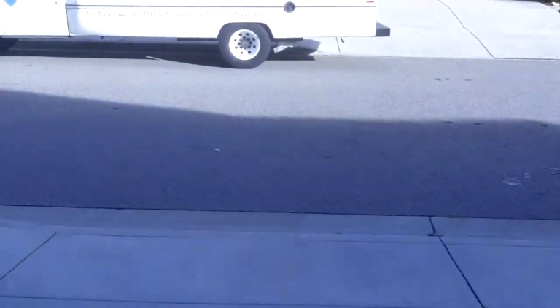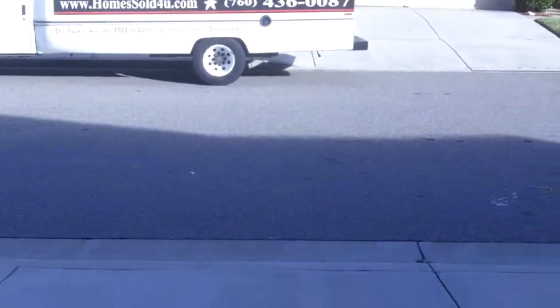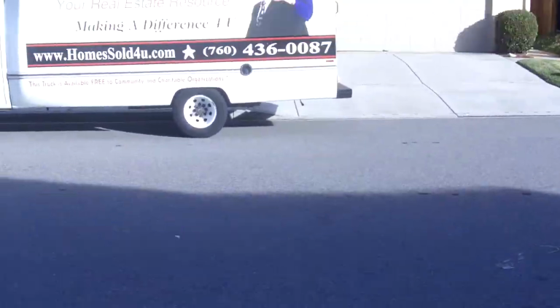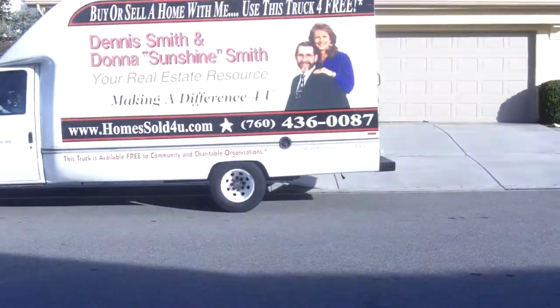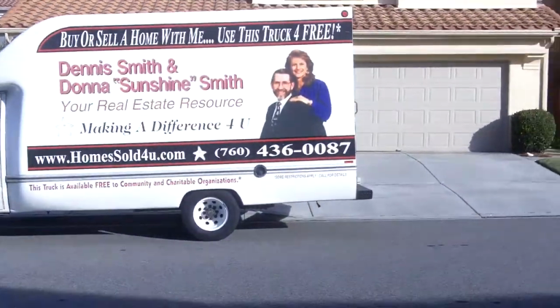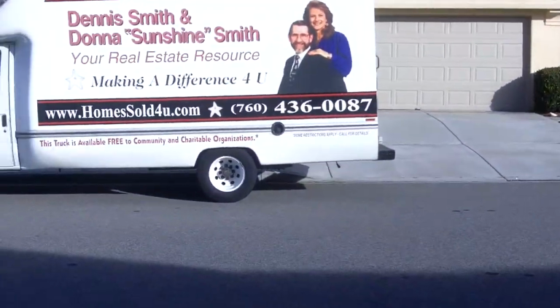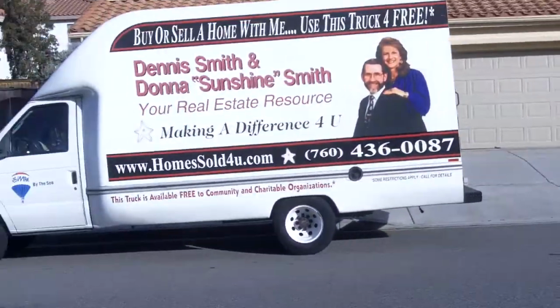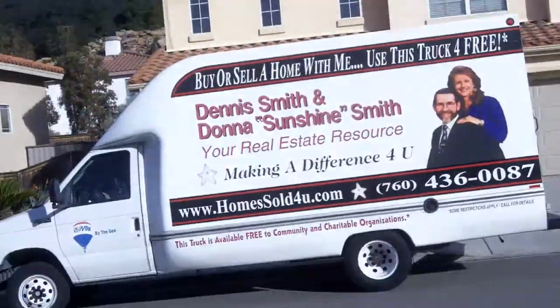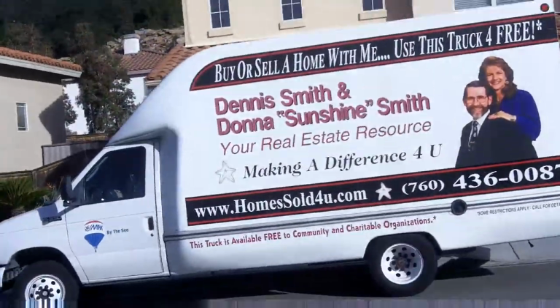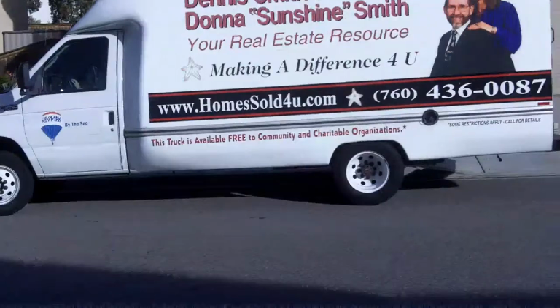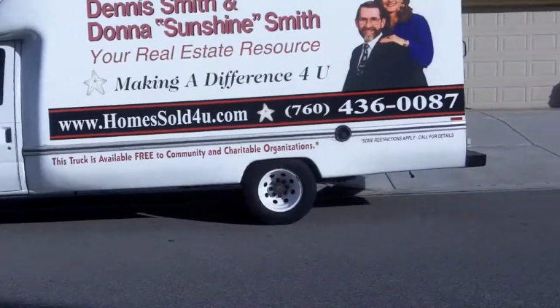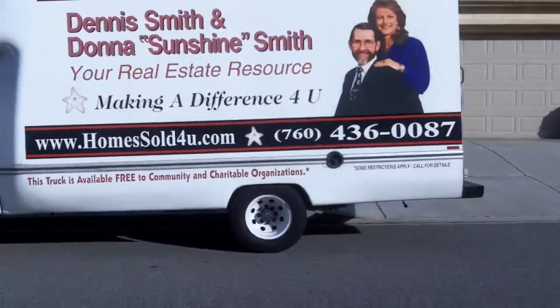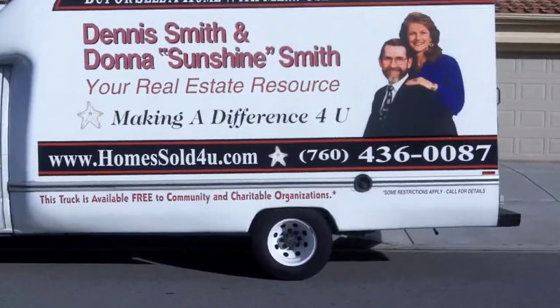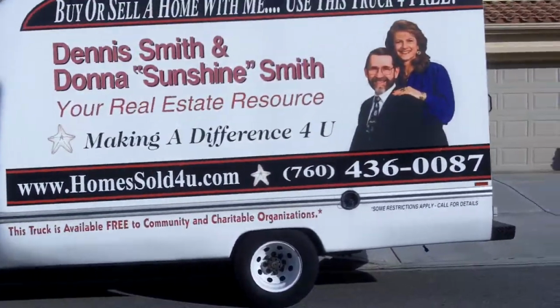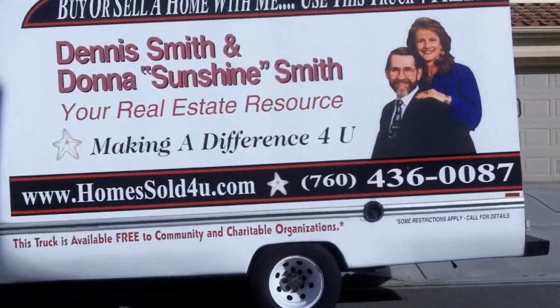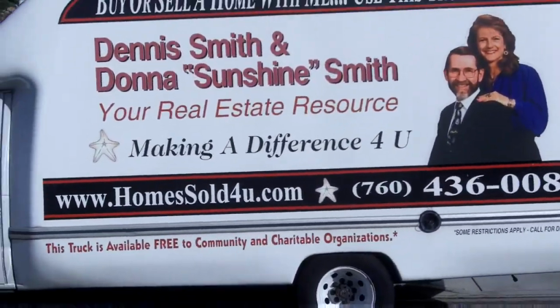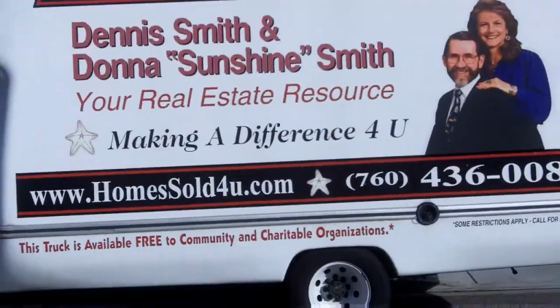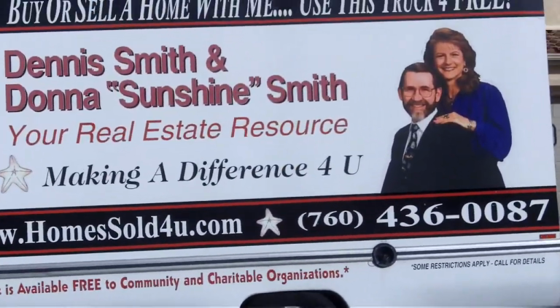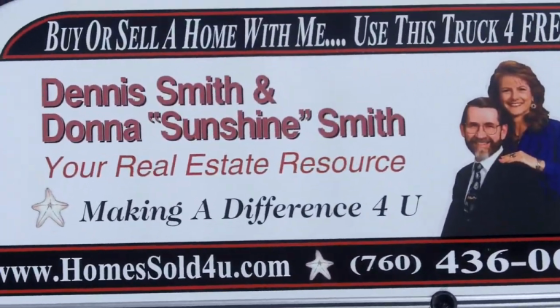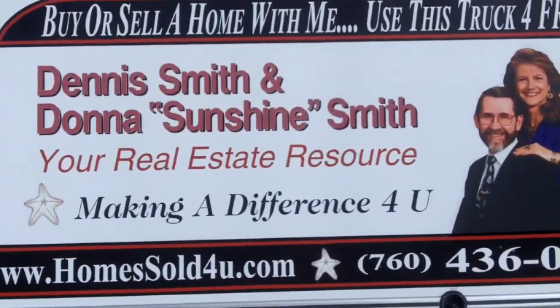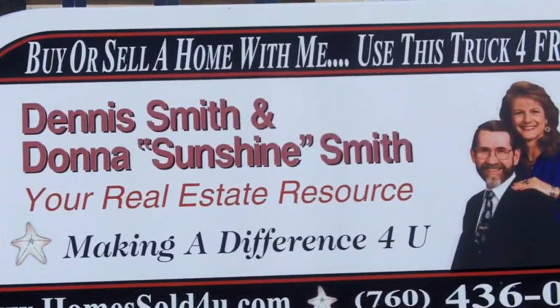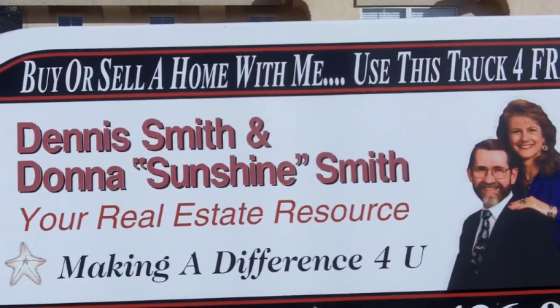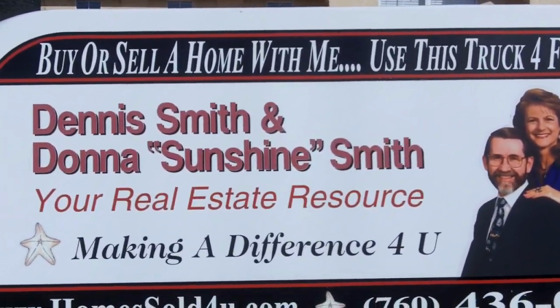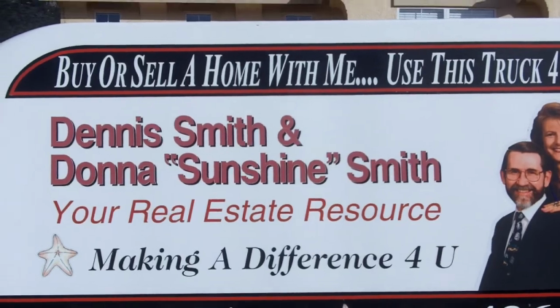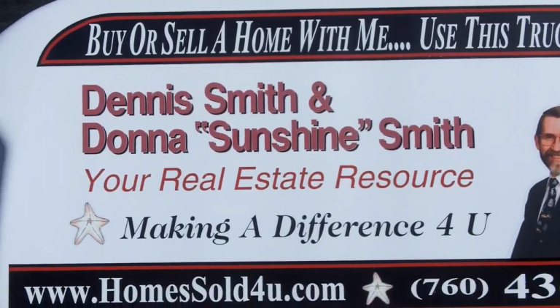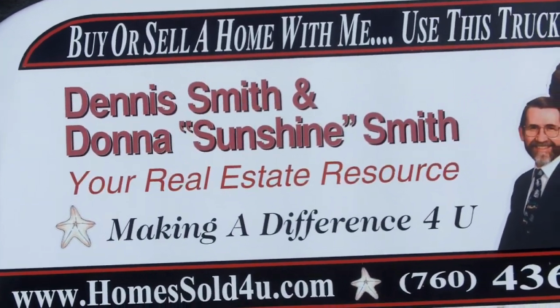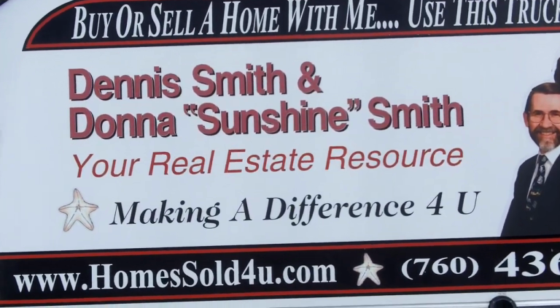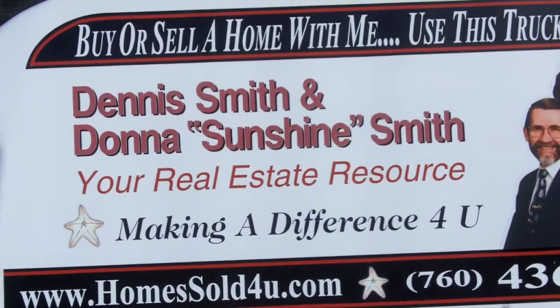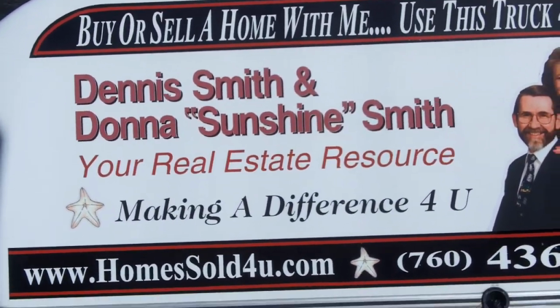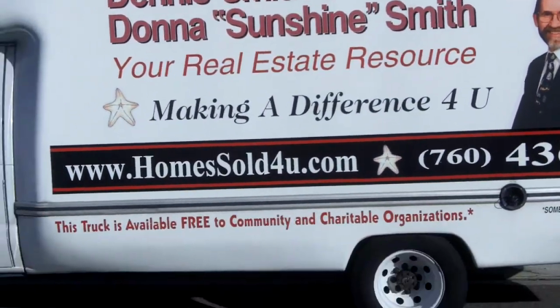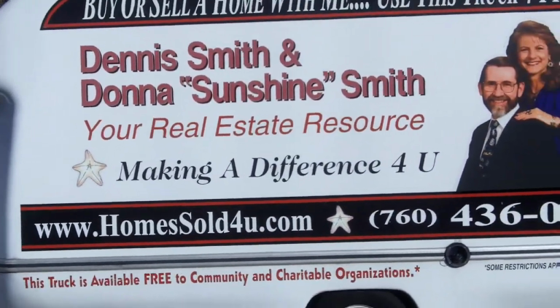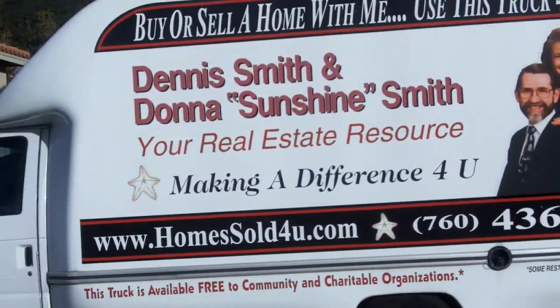And this ends our tour of 3523 Lake Park by Dennis Smith, REMAX Real Estate. Buy or sell a home with me — use my moving truck free for life. Thank you very much.